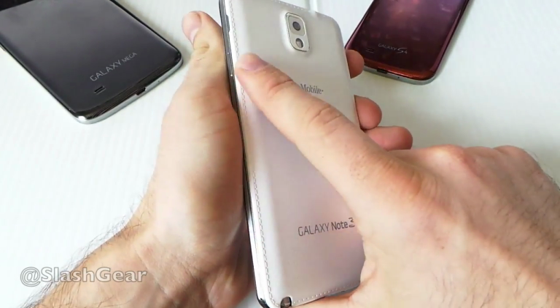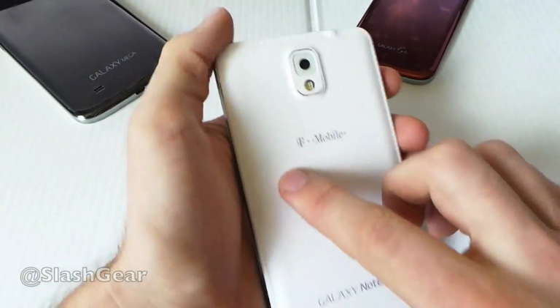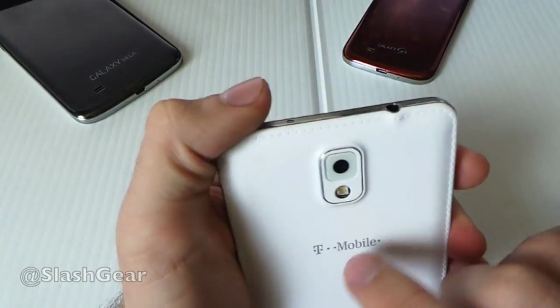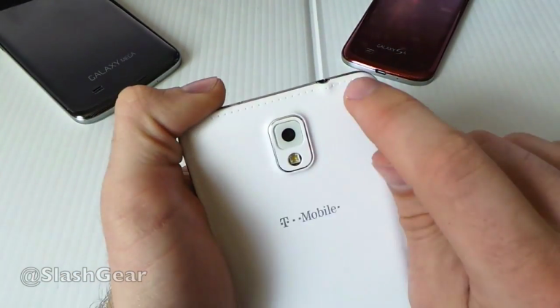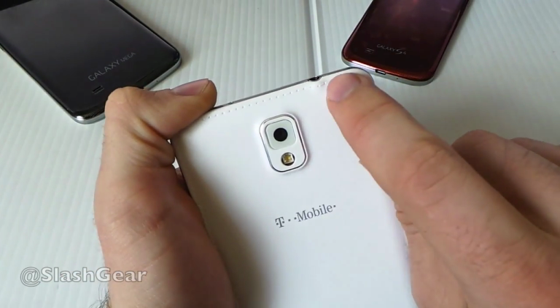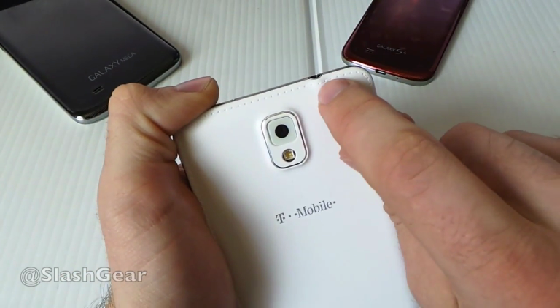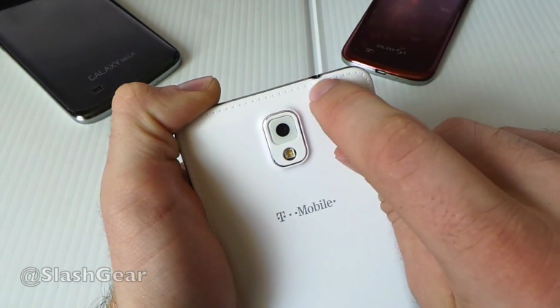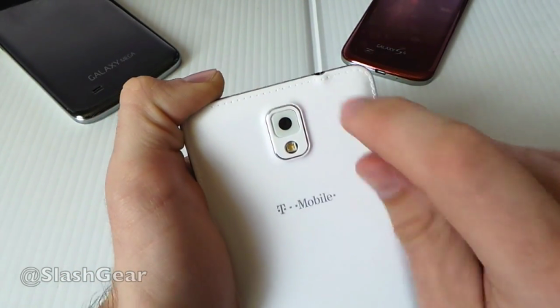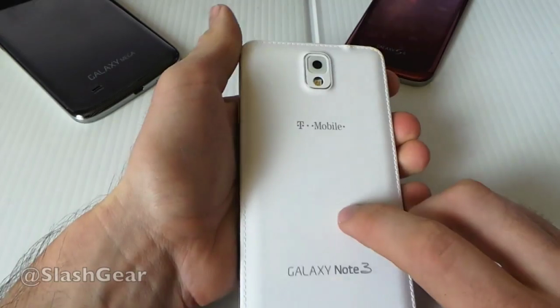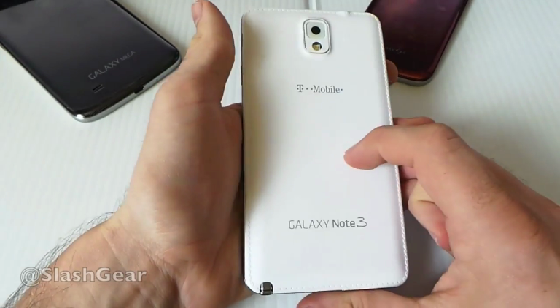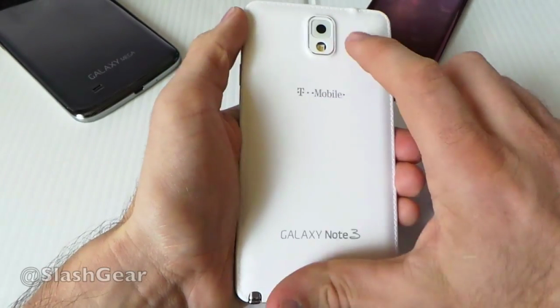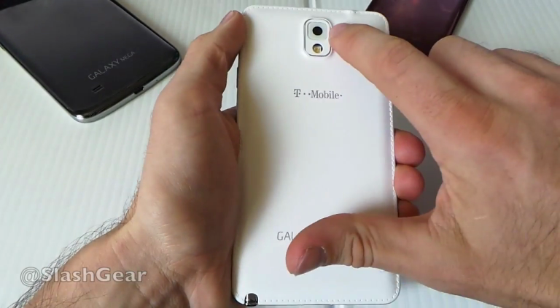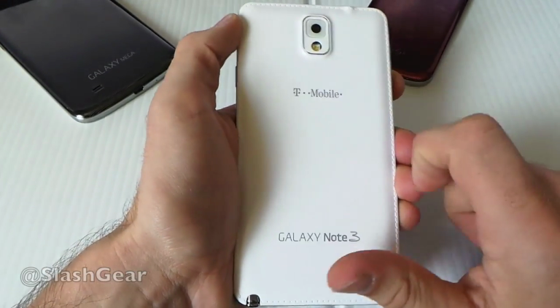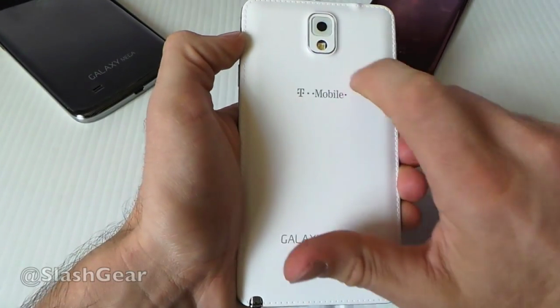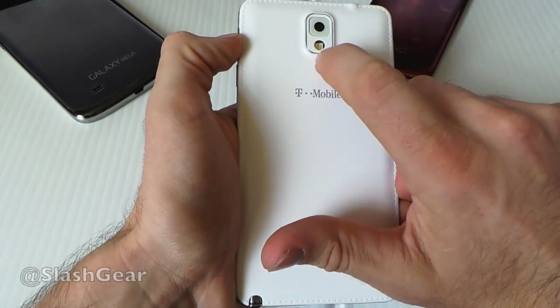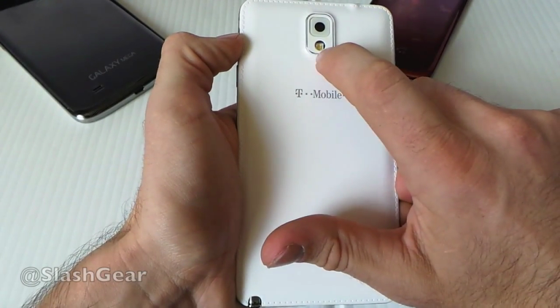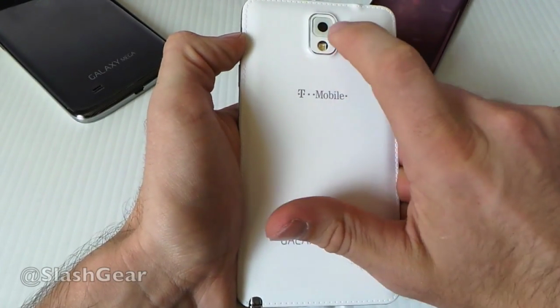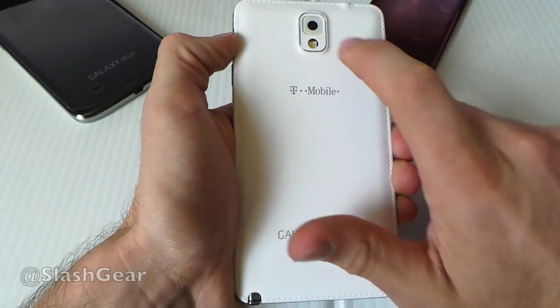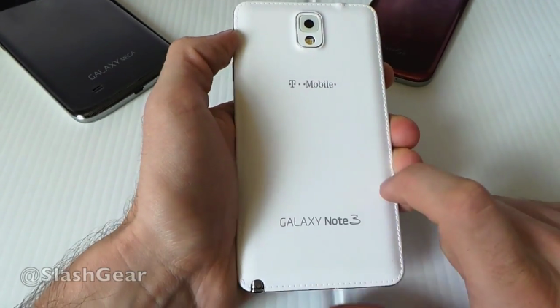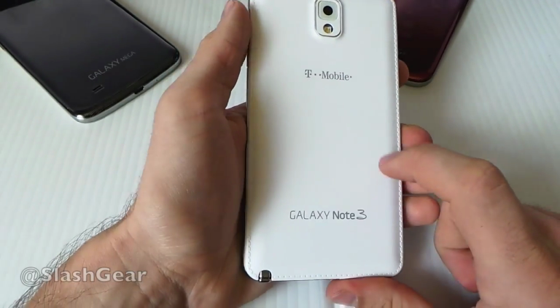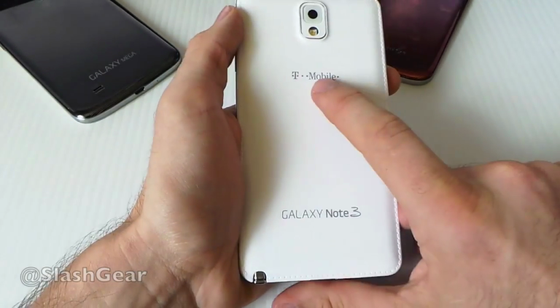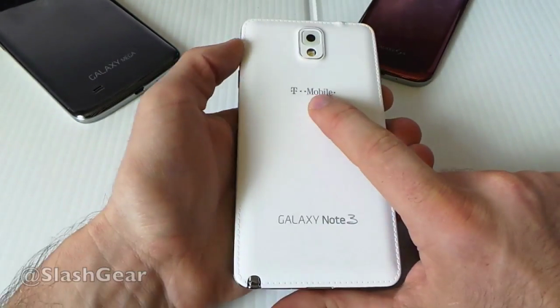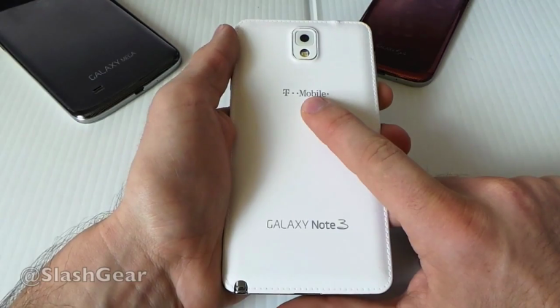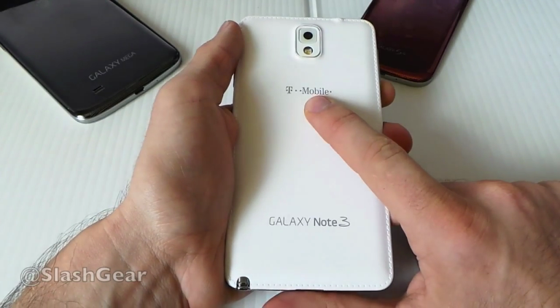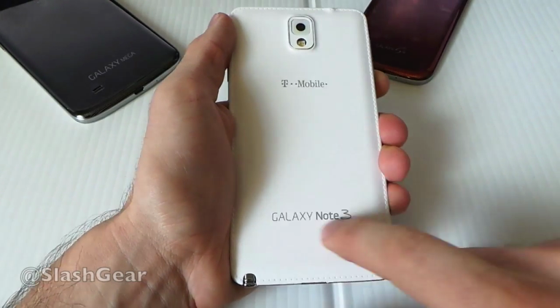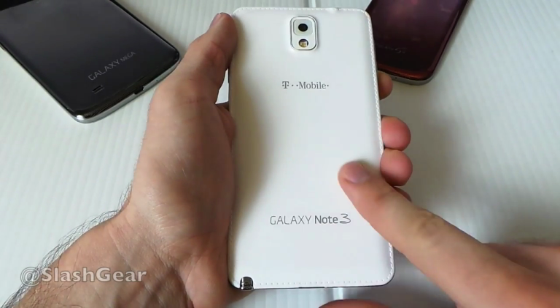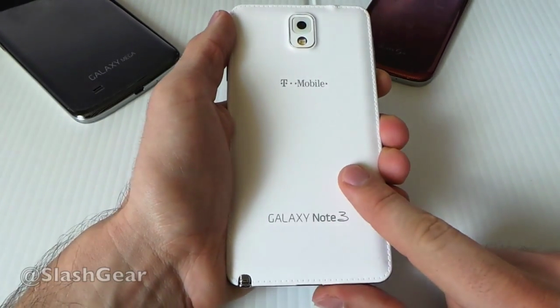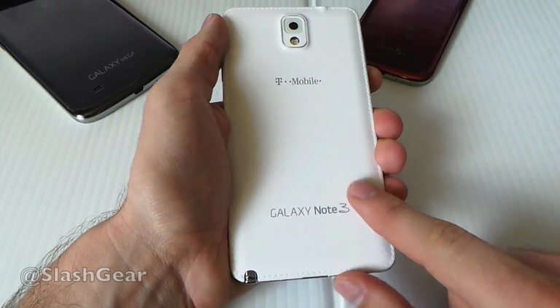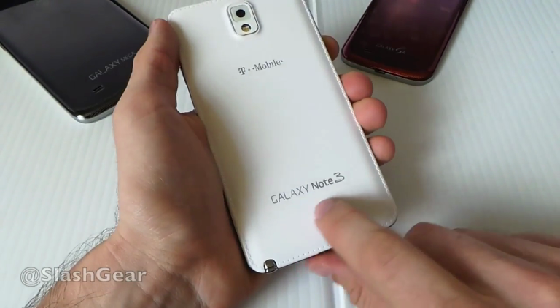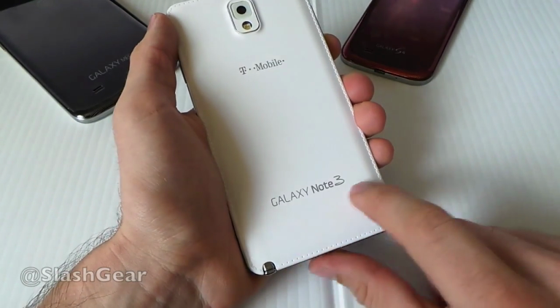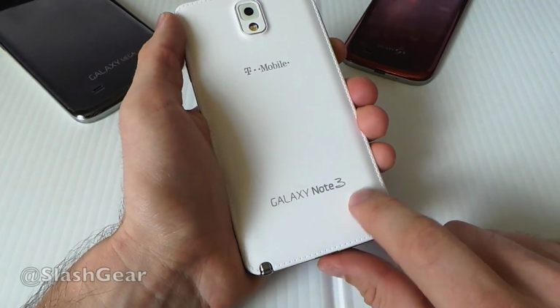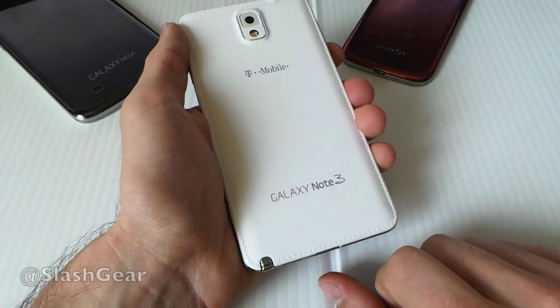Stitching around the sides — you can see it has nice details, it goes over the hump there even. You have your back-facing camera there, LED flash. This is 13 megapixels, by the way. This is a T-Mobile edition, but they all pretty much look exactly the same. Galaxy Note branding.